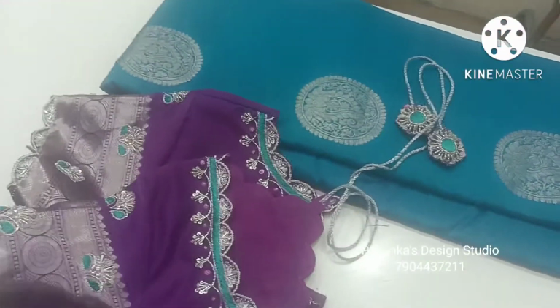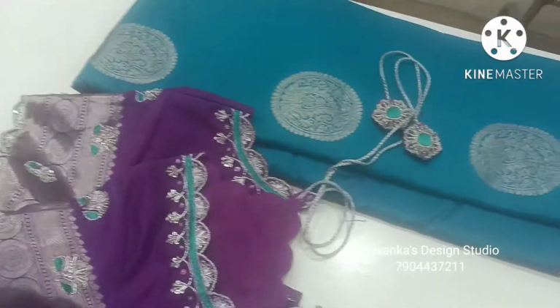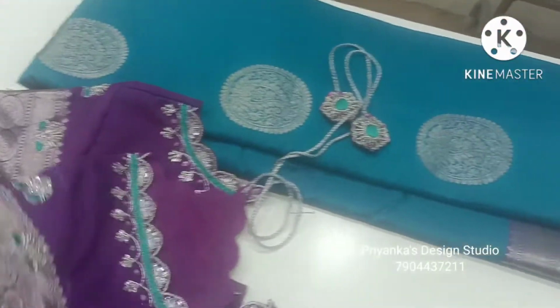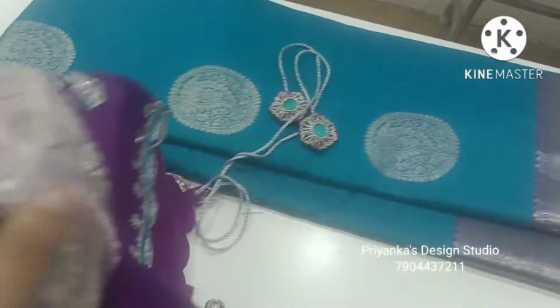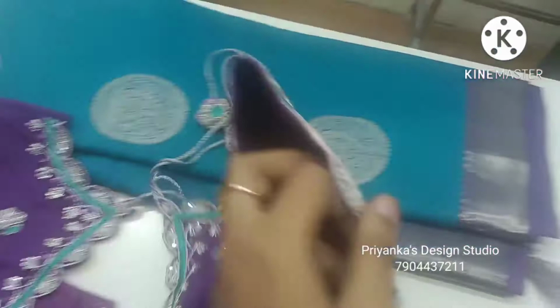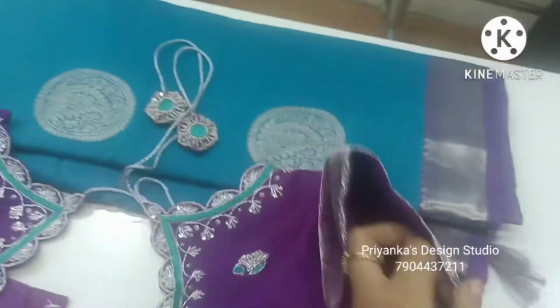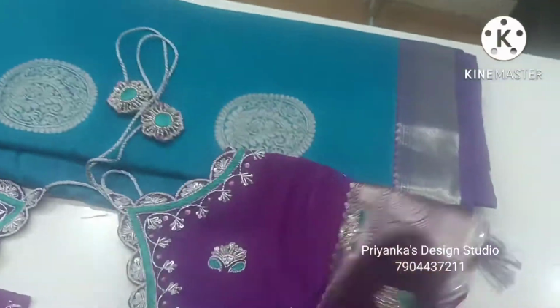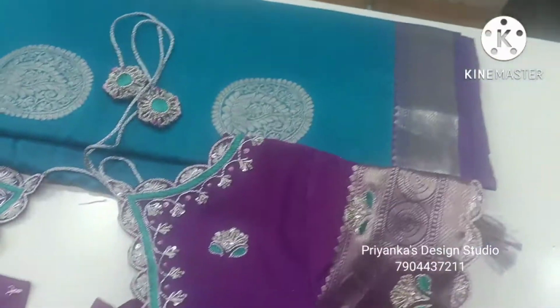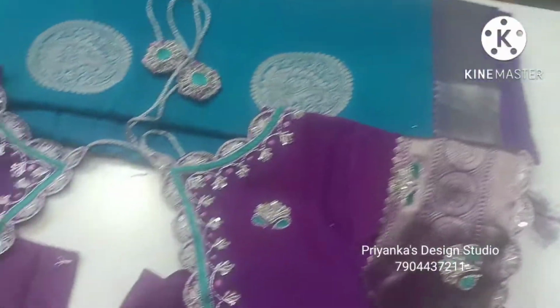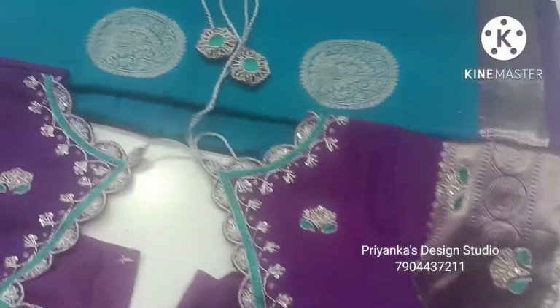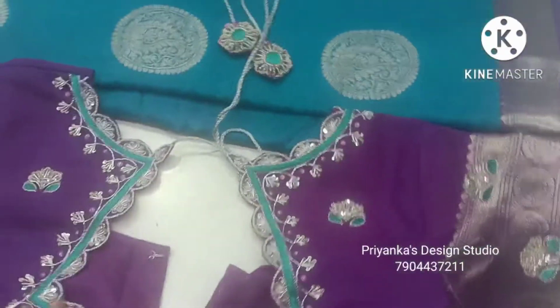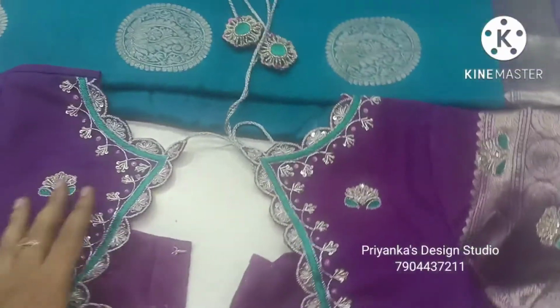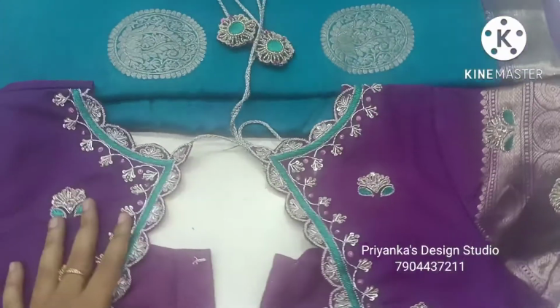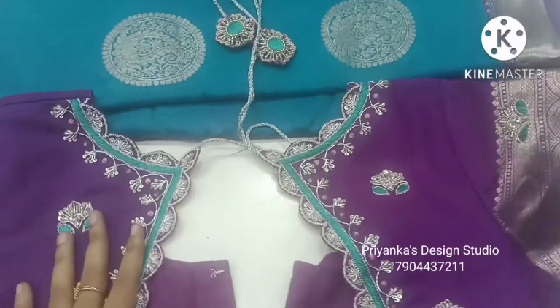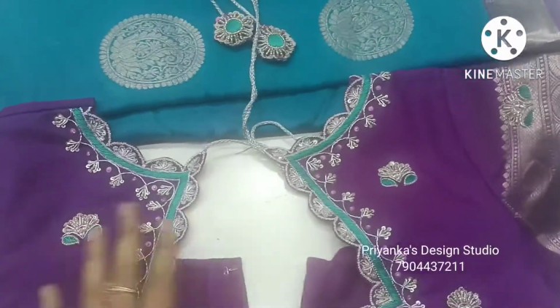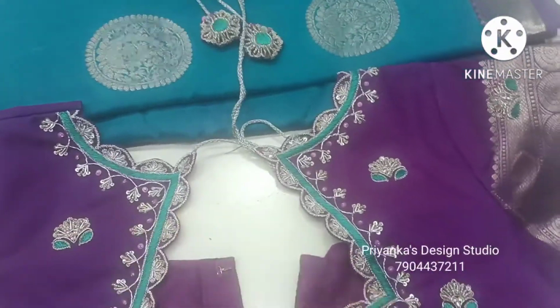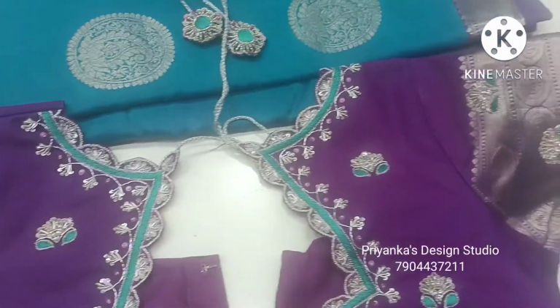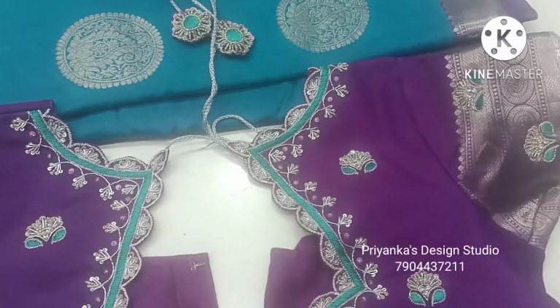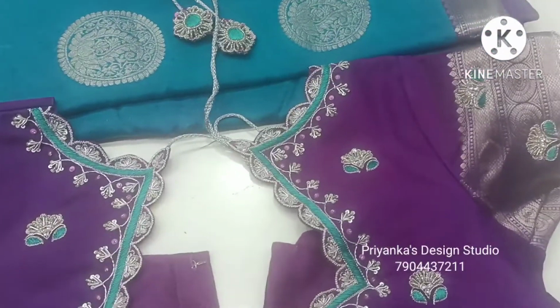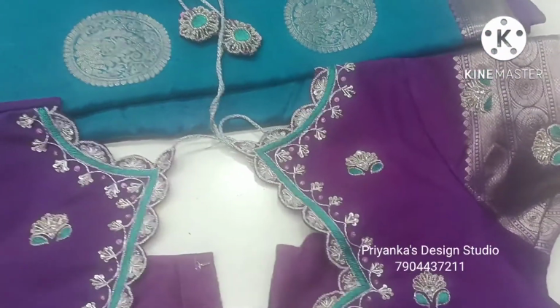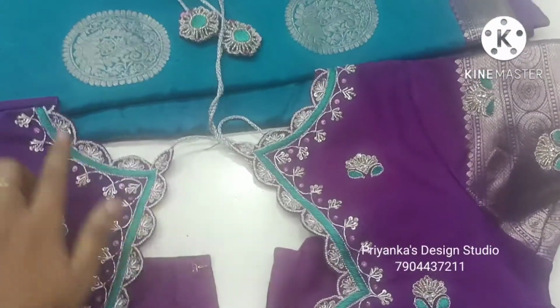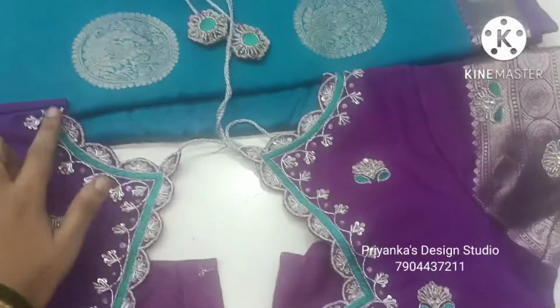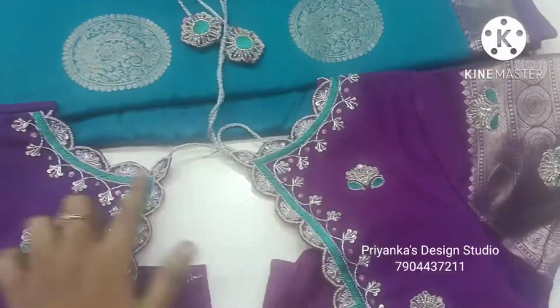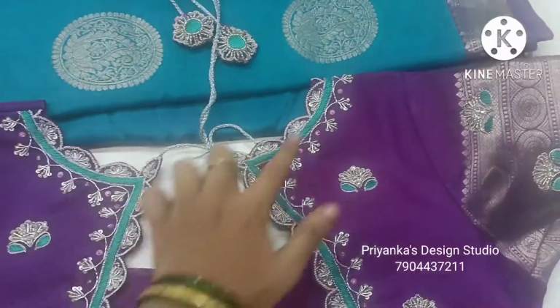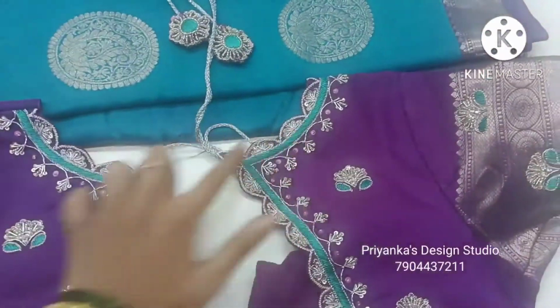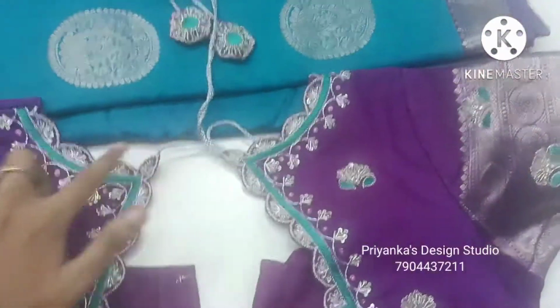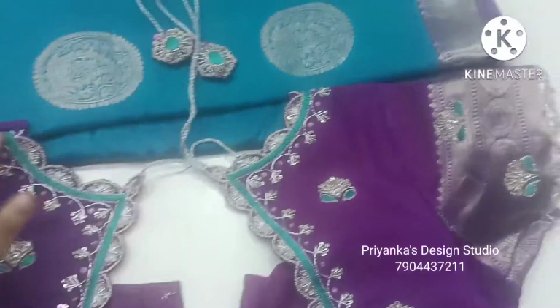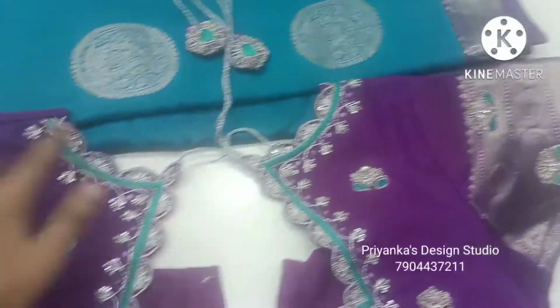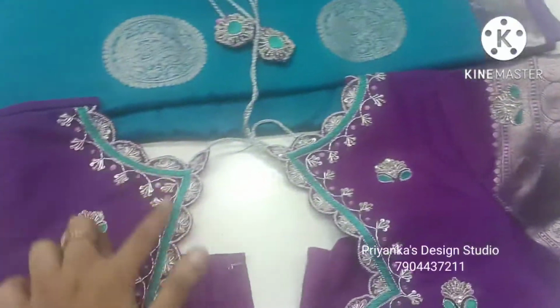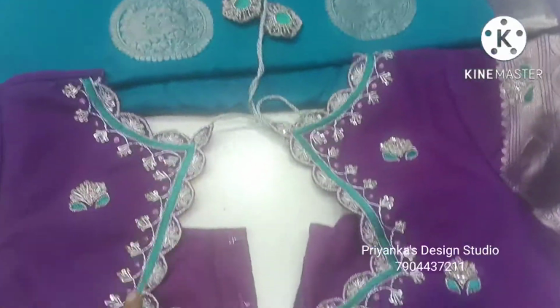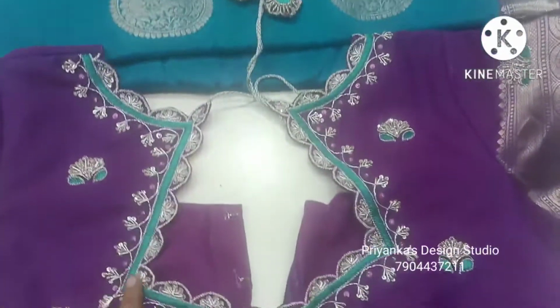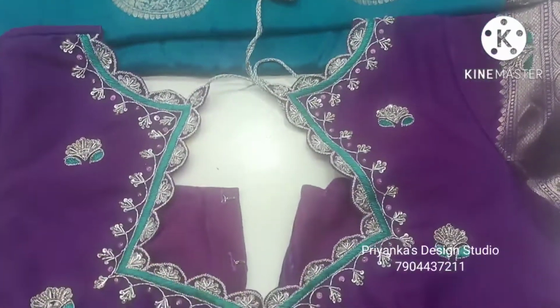In the back, we are using a boat neckline. We are using a geometric shape design.